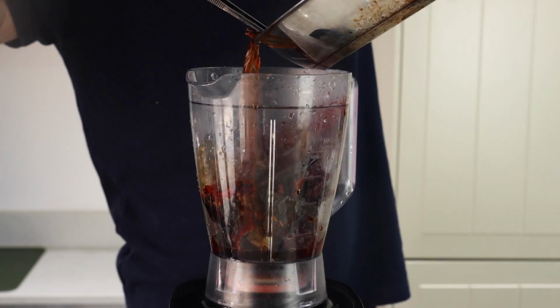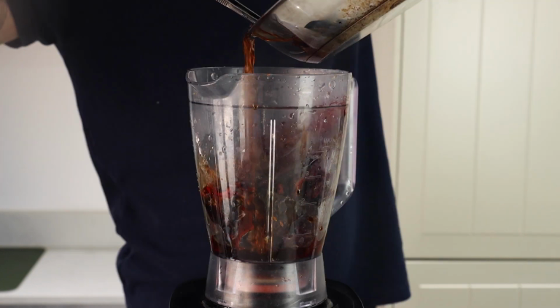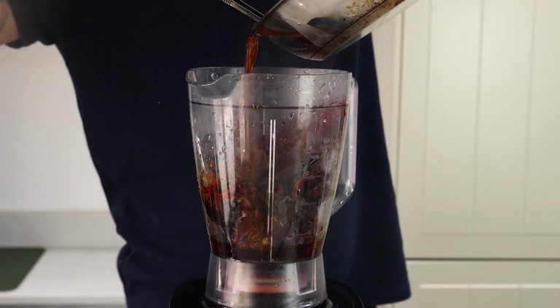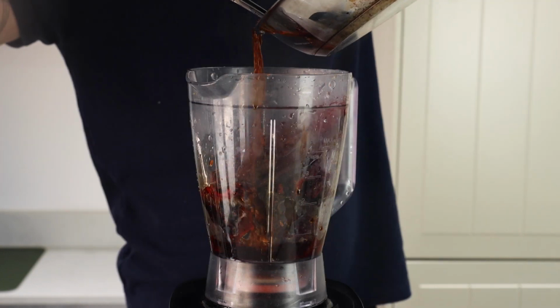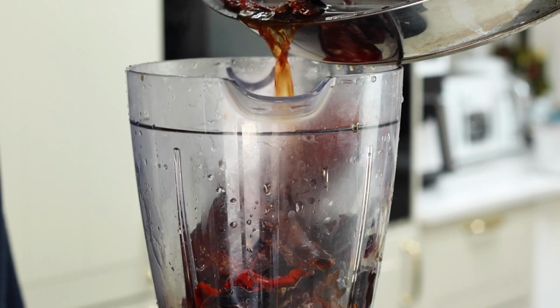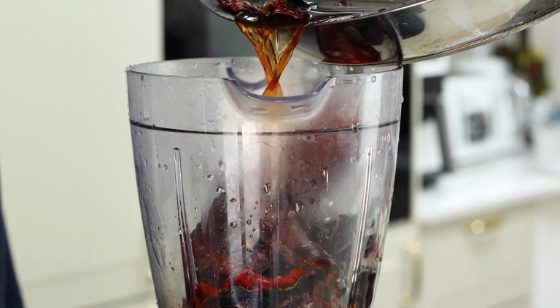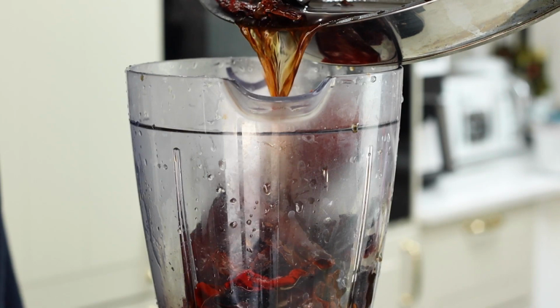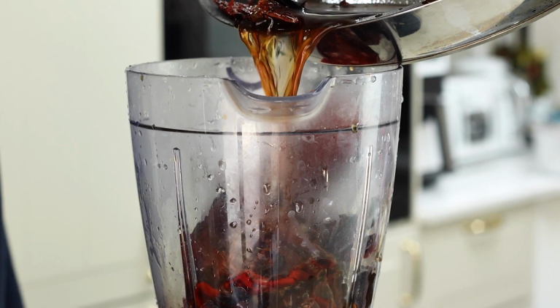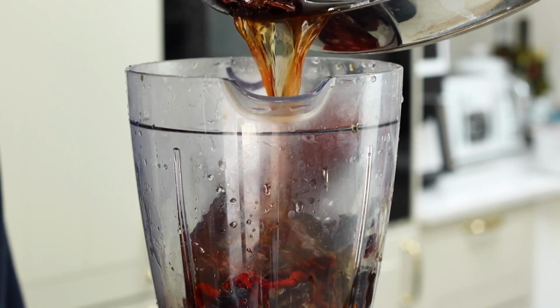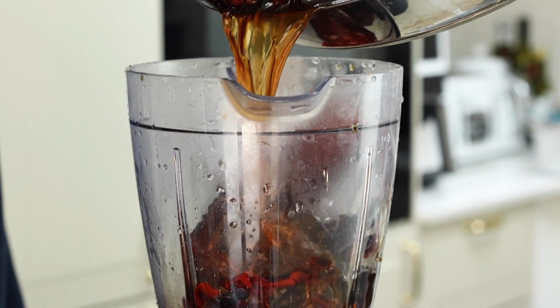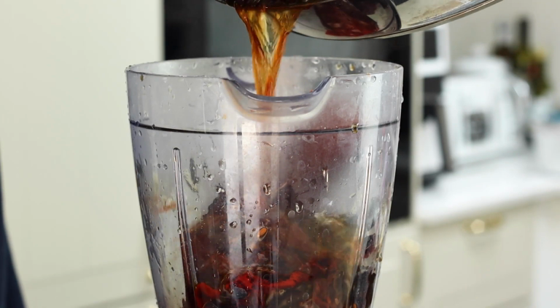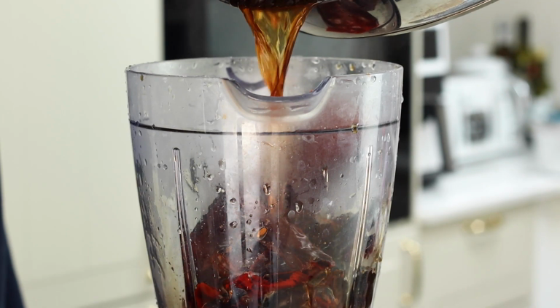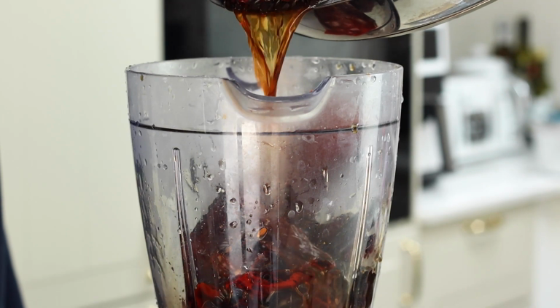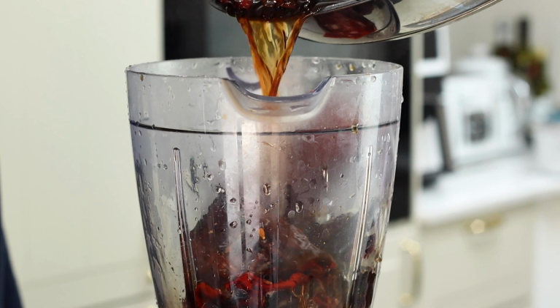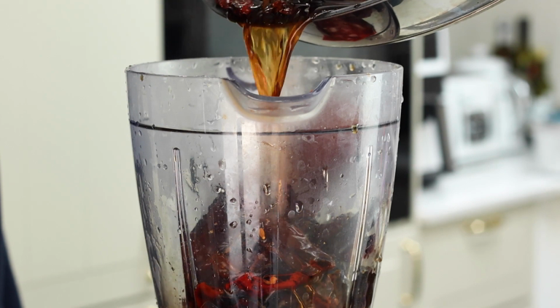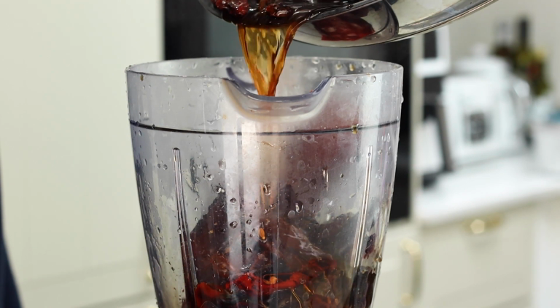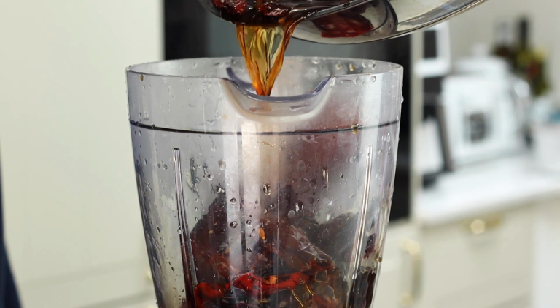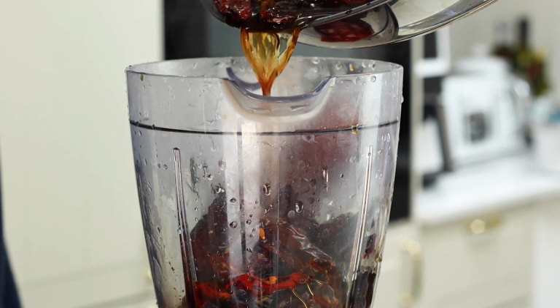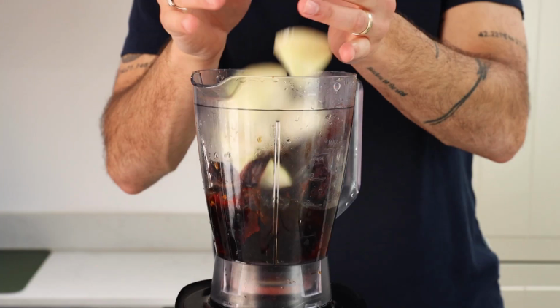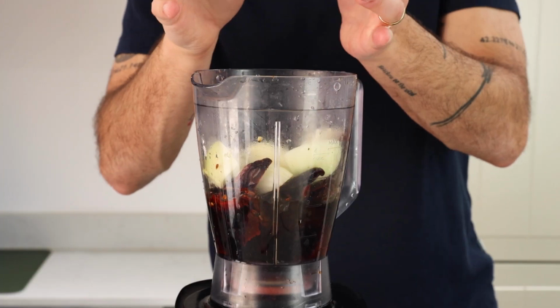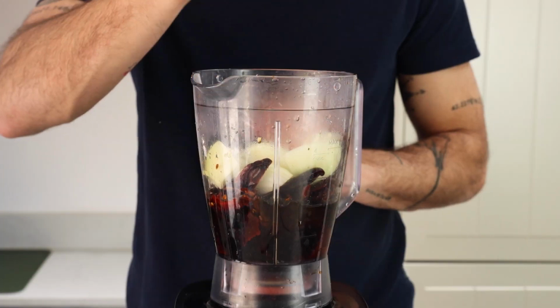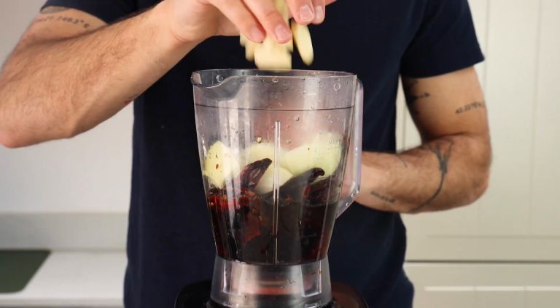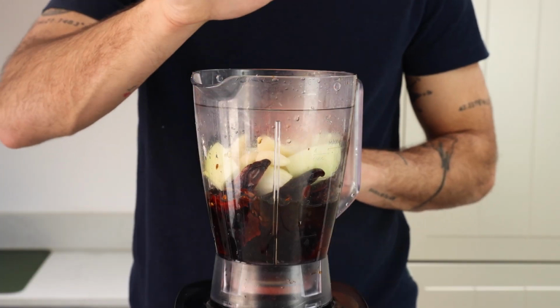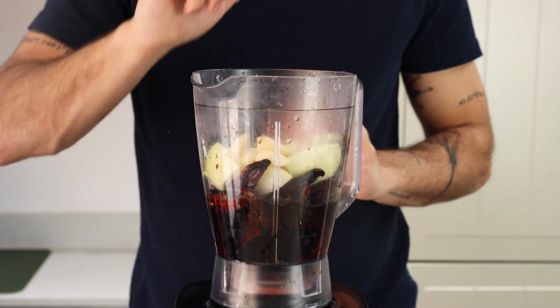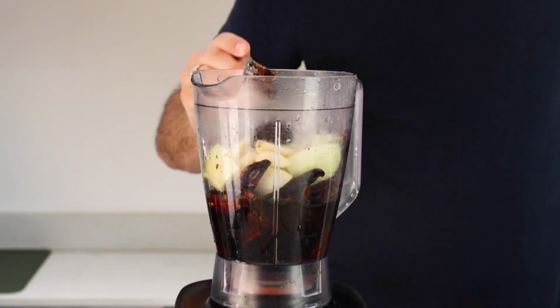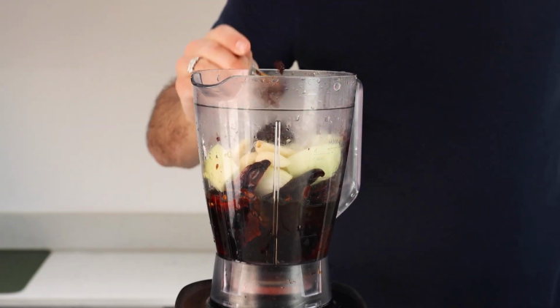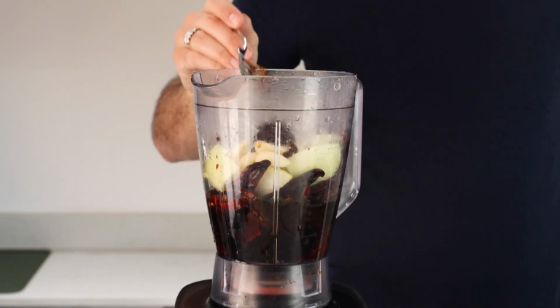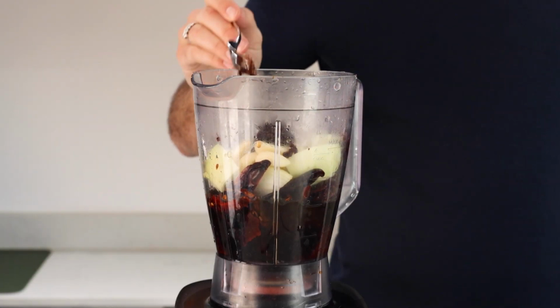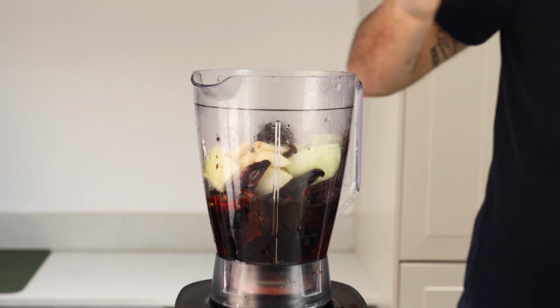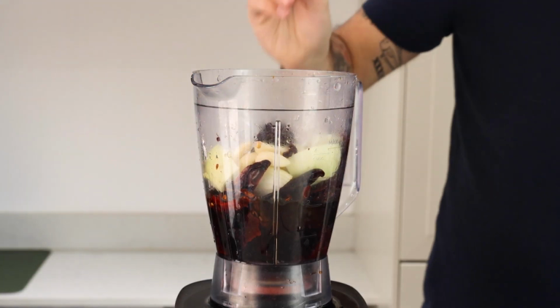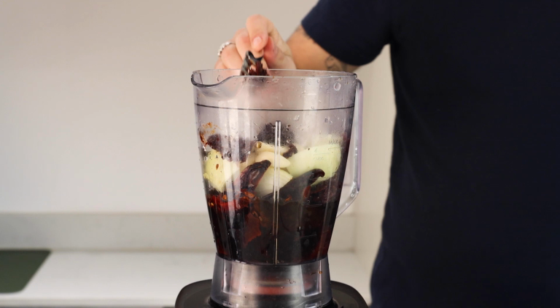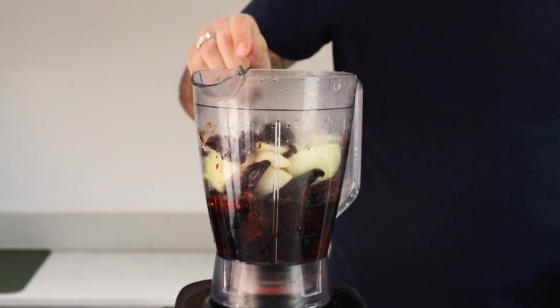Alongside this, we're gonna add one whole onion, seven garlic cloves, two heaped teaspoons of chipotle paste, salt and some dried coriander to season, and then we're gonna blend this away until smooth.